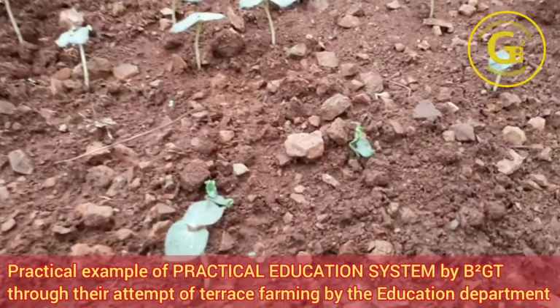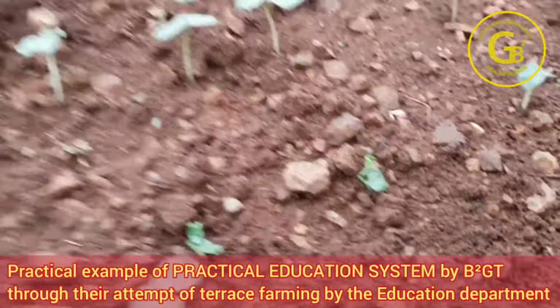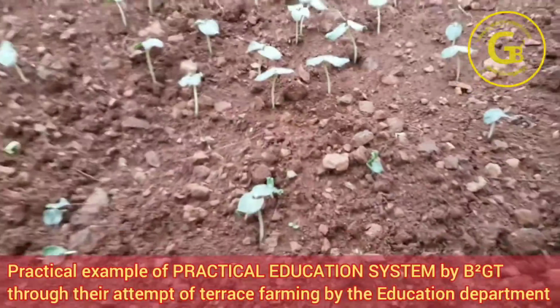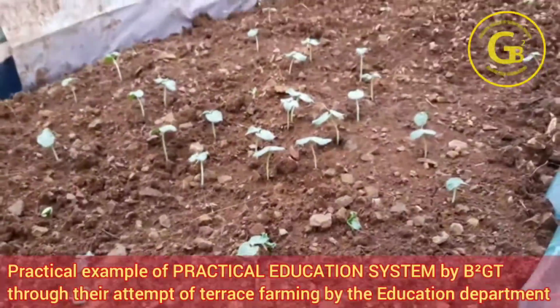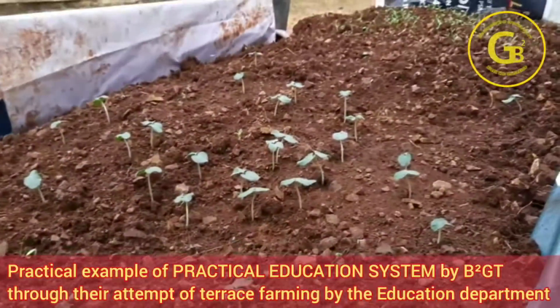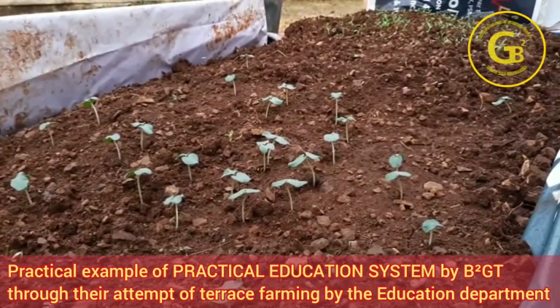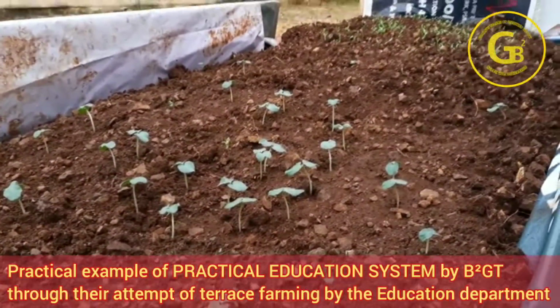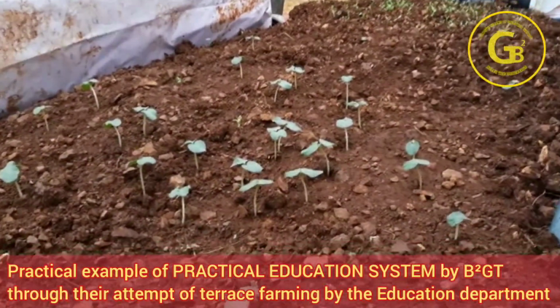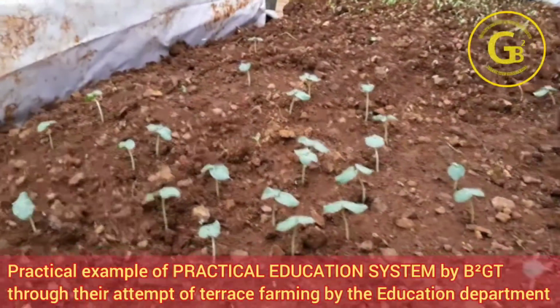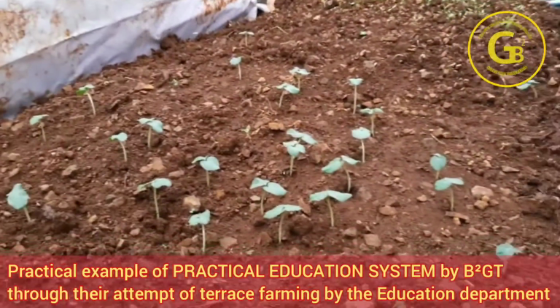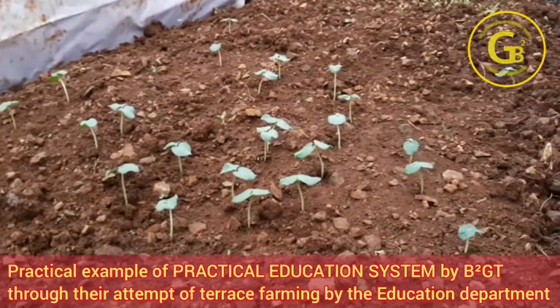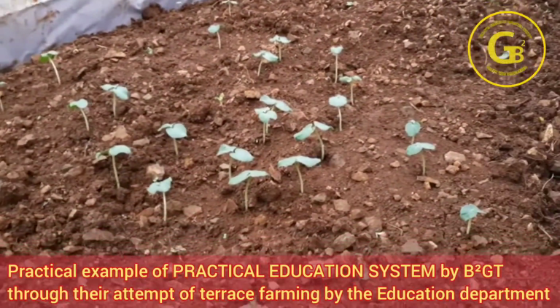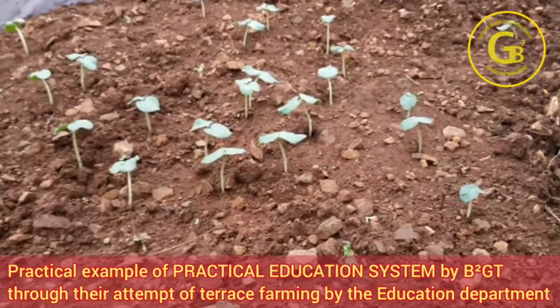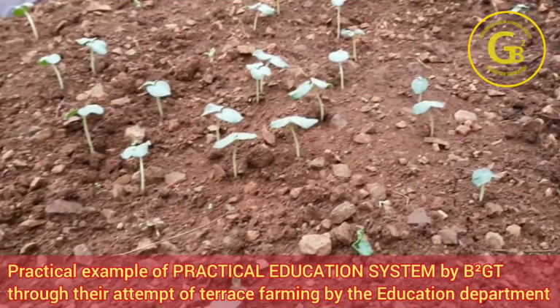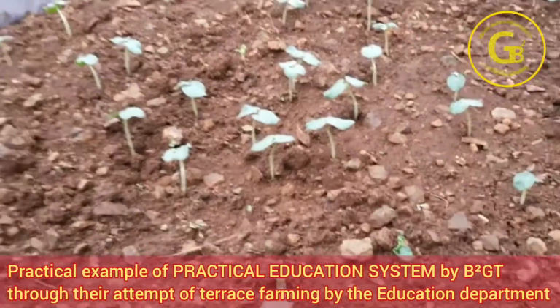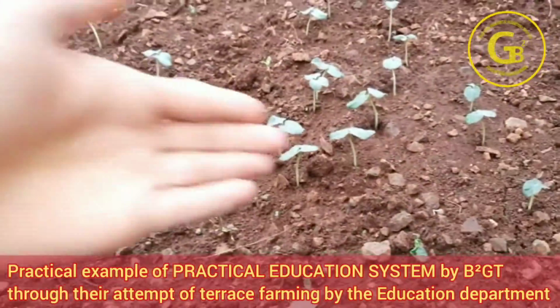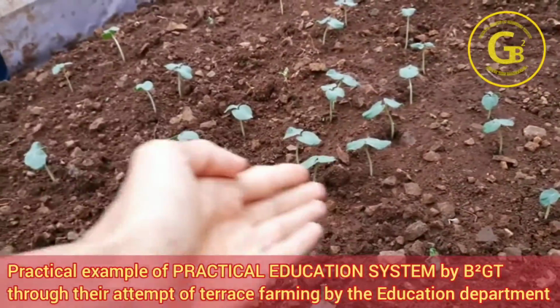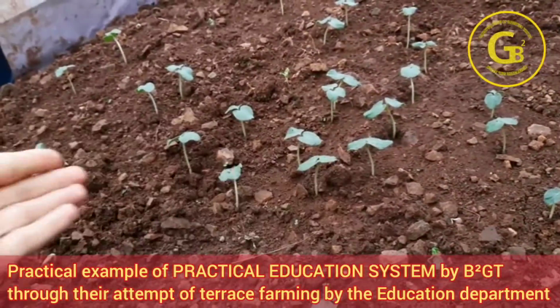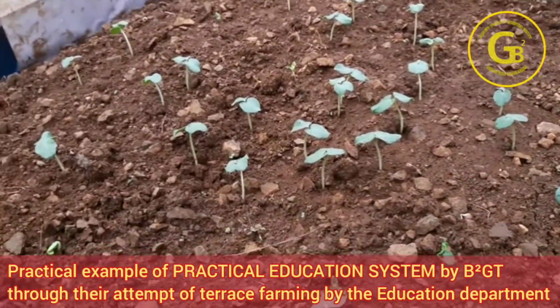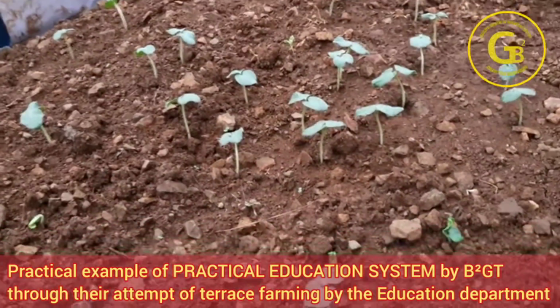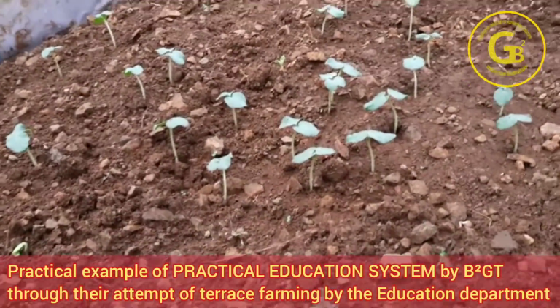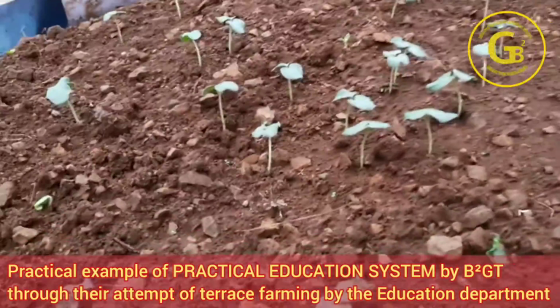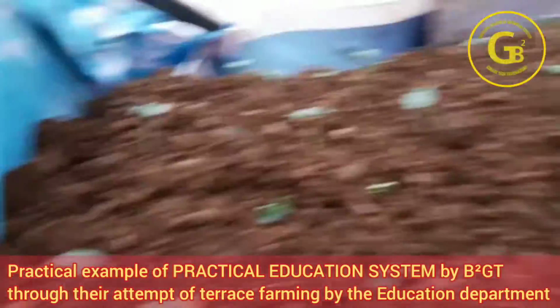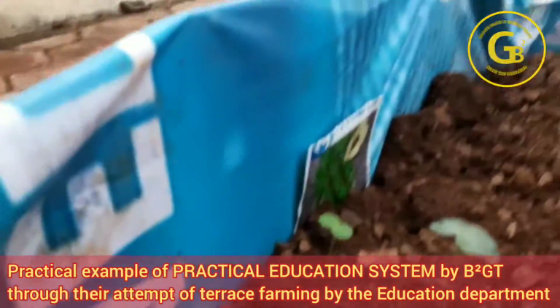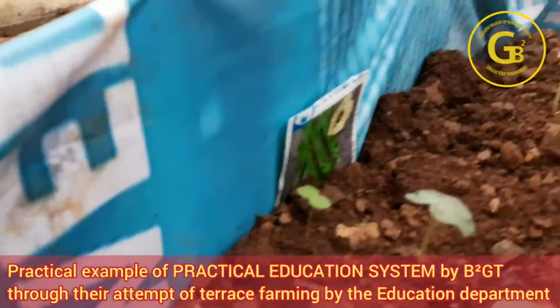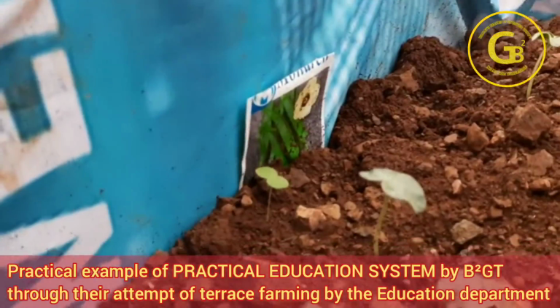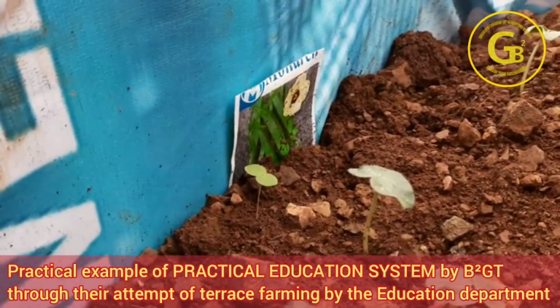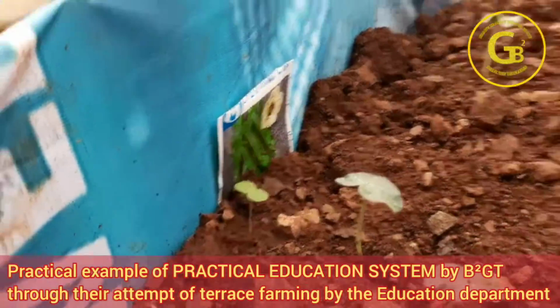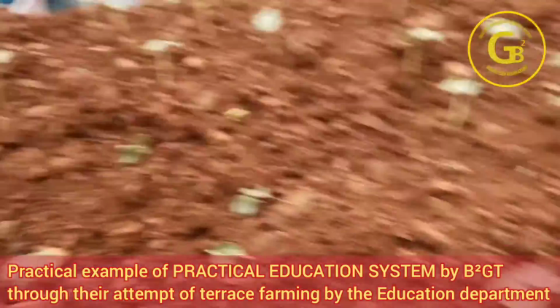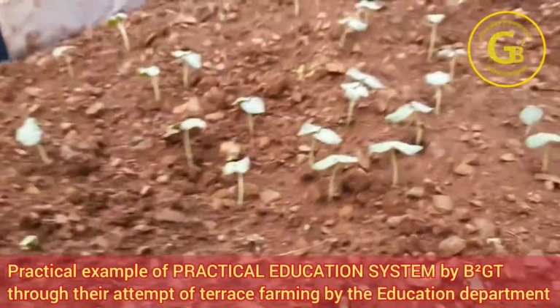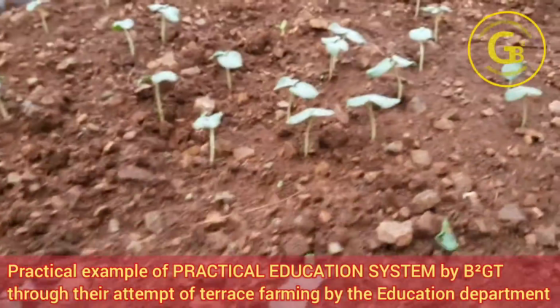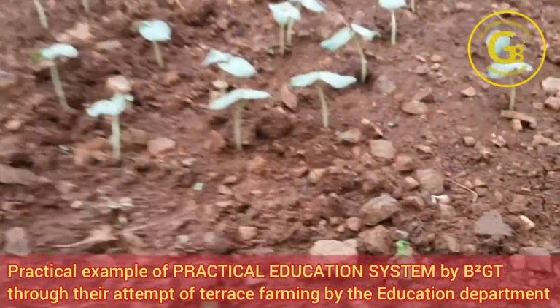This is a small home plant — you can call it gardening or terrace farming. On this side, what you can see are the plantlets of the lady's finger plant, as we have labeled it — so it's a lady's finger plantlet.